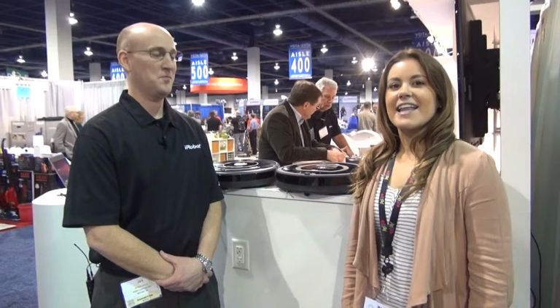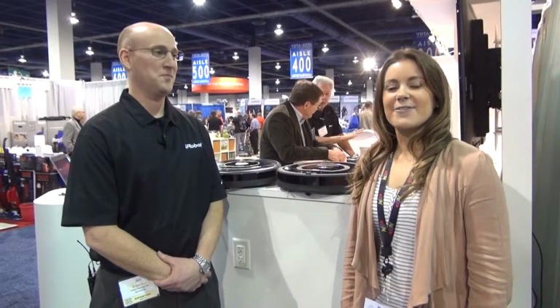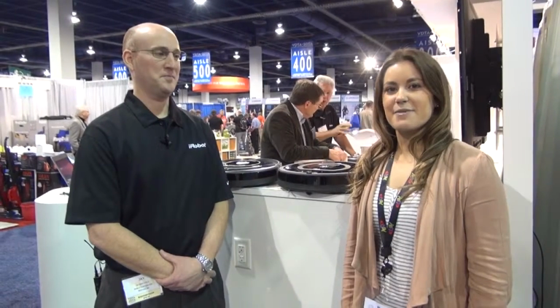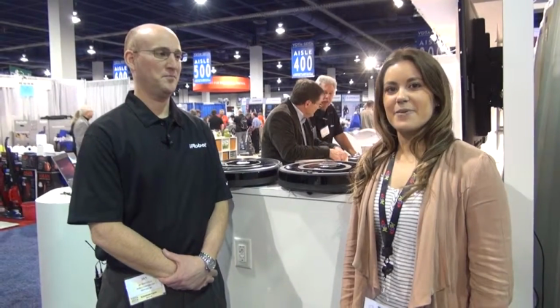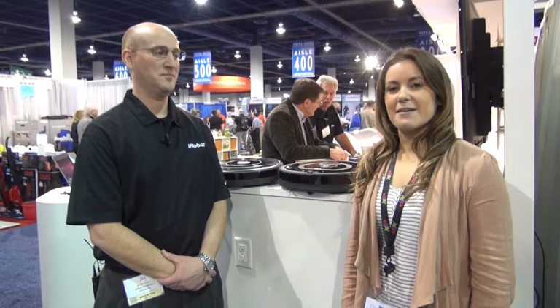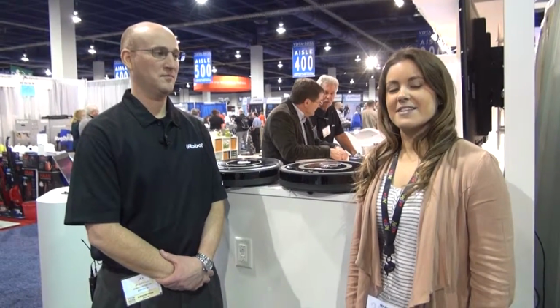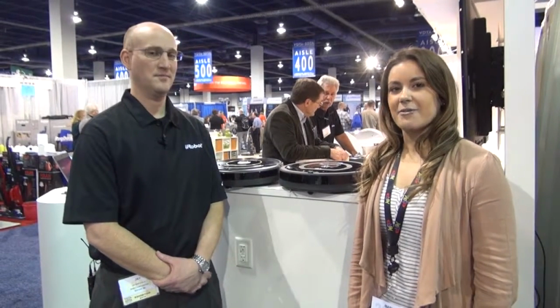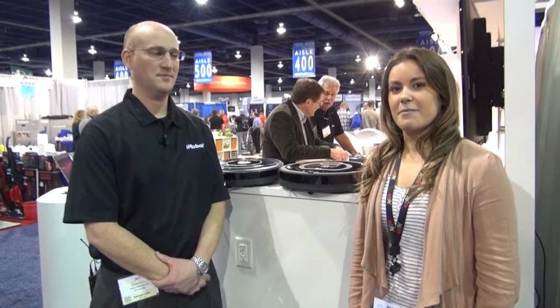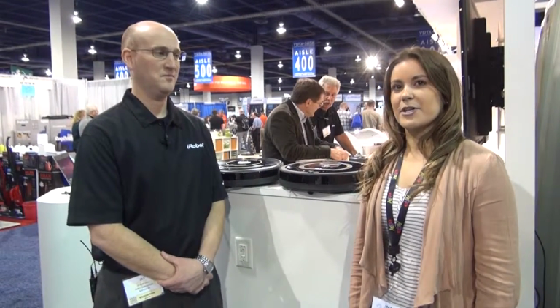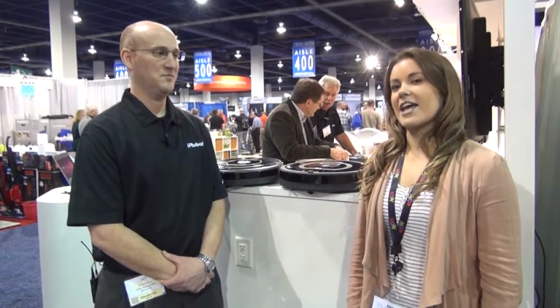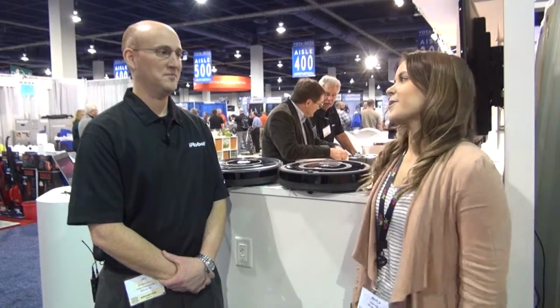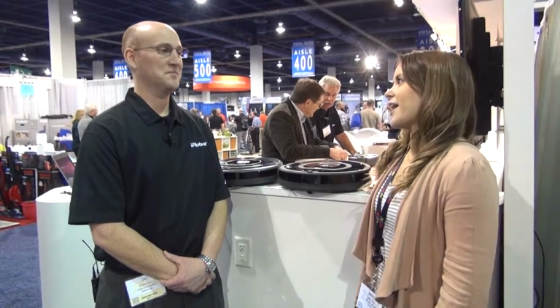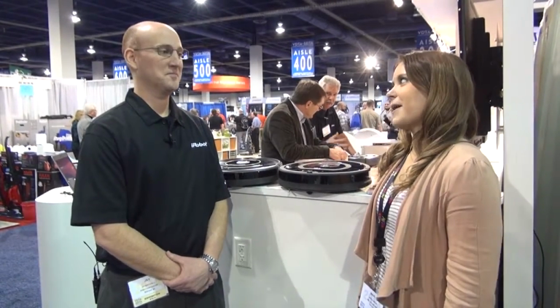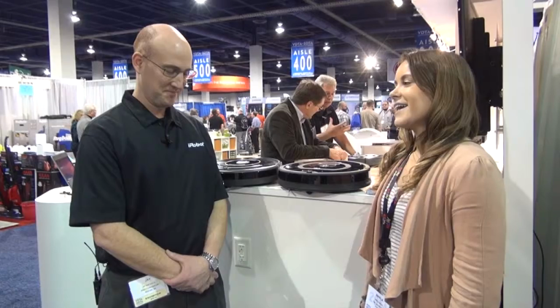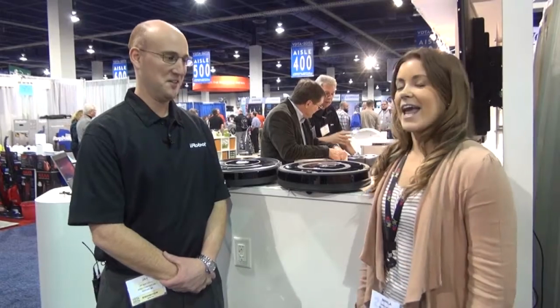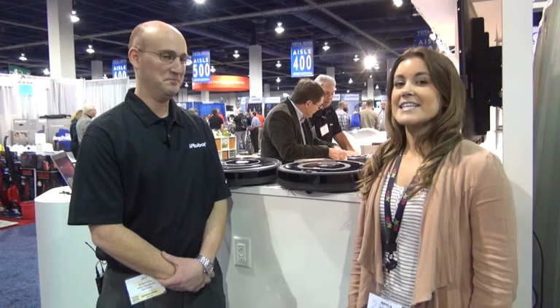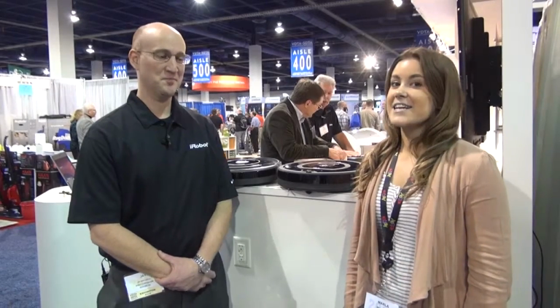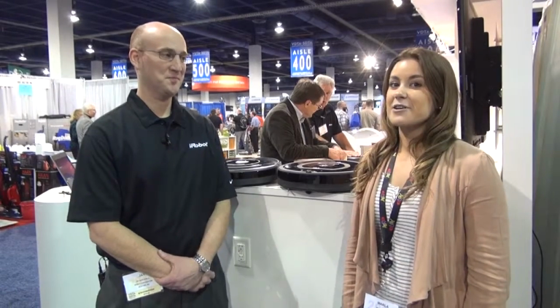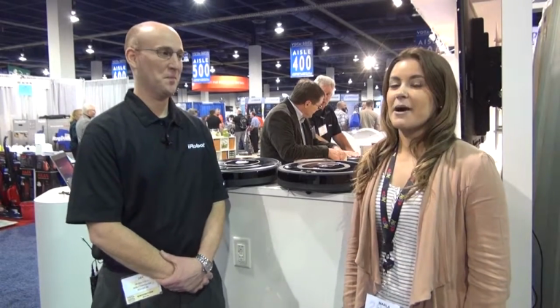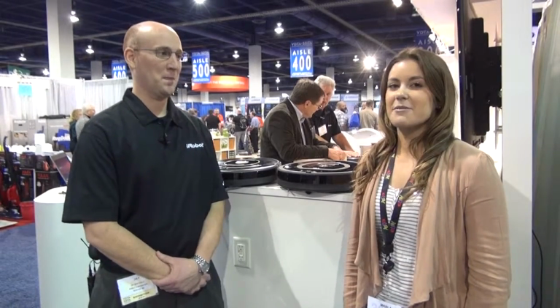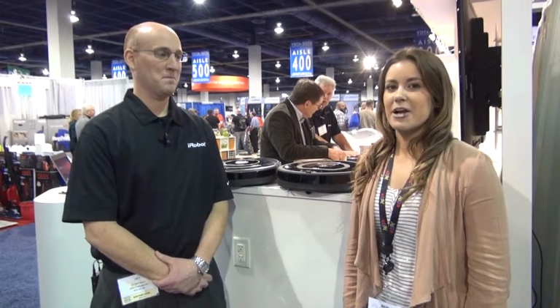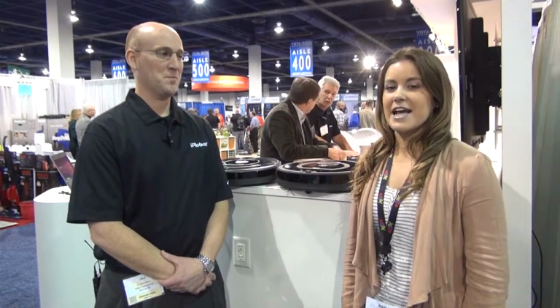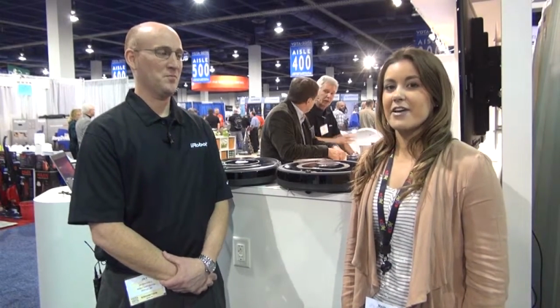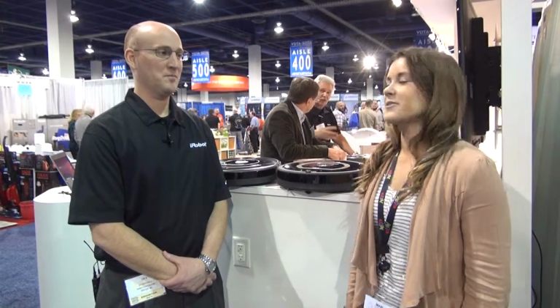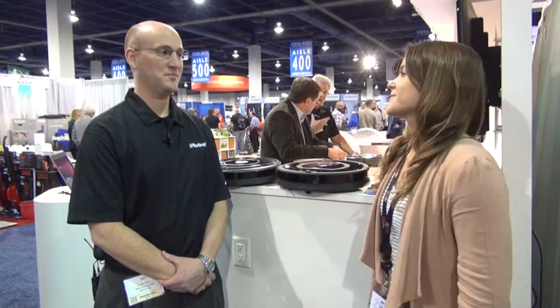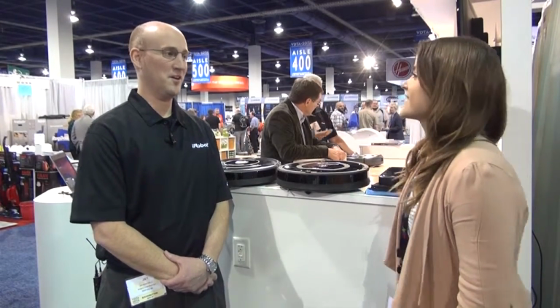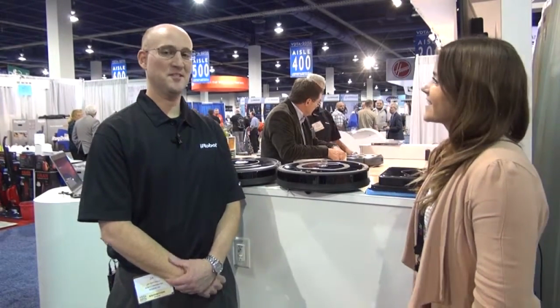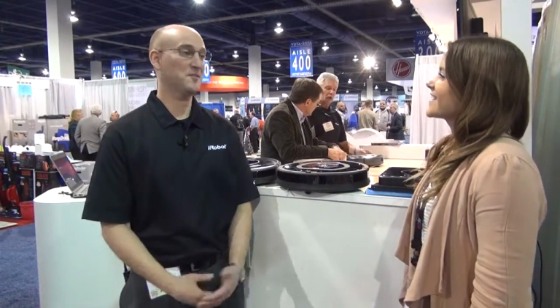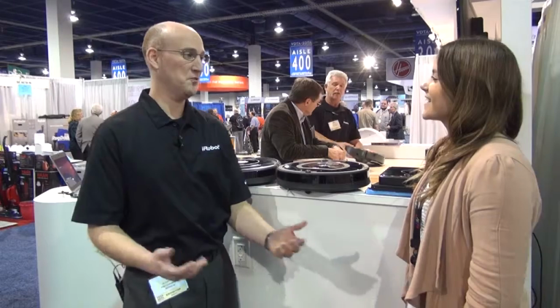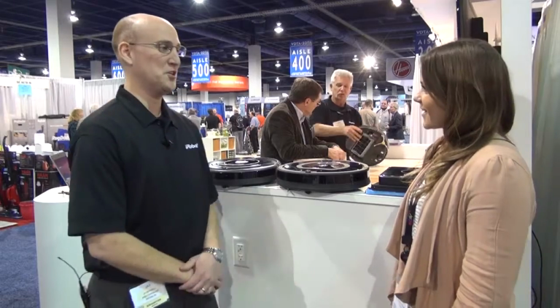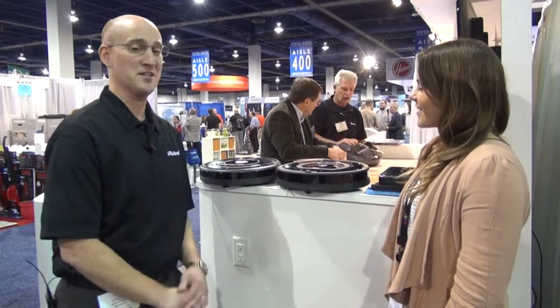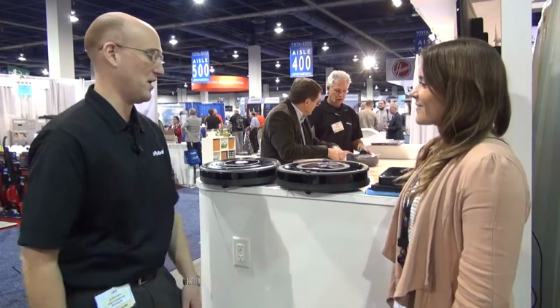Hello, this is Marla with AAVC Vacuum and I'm here with Jay with iRobot. He's going to tell us a little bit about some of the products that are available. Okay, thank you, I appreciate you guys coming by.